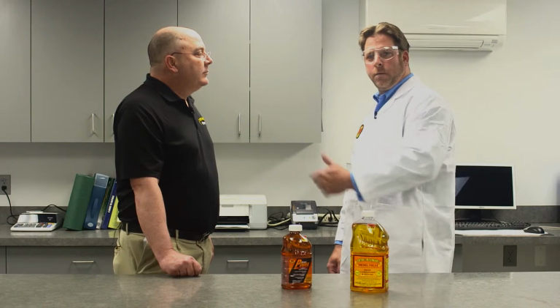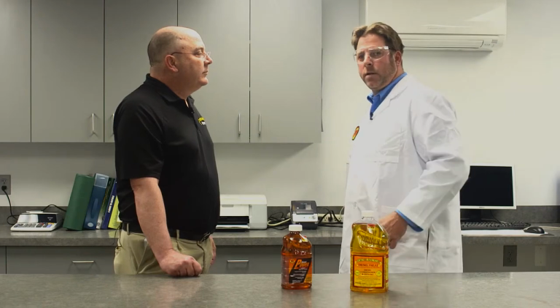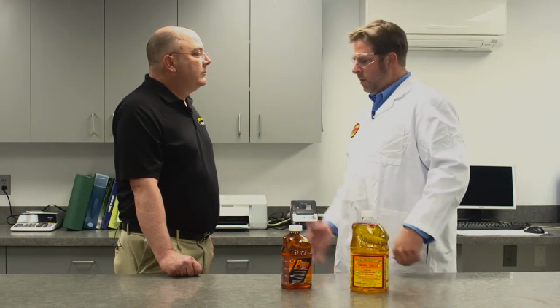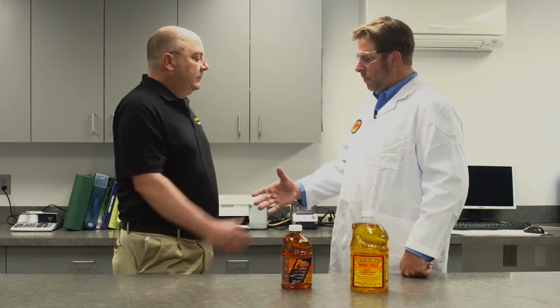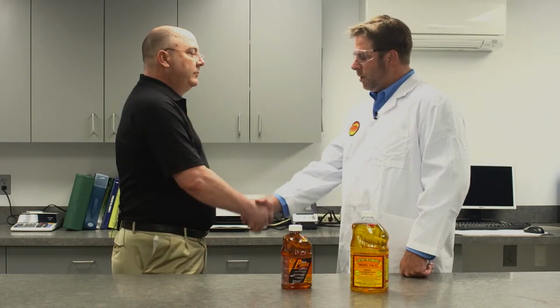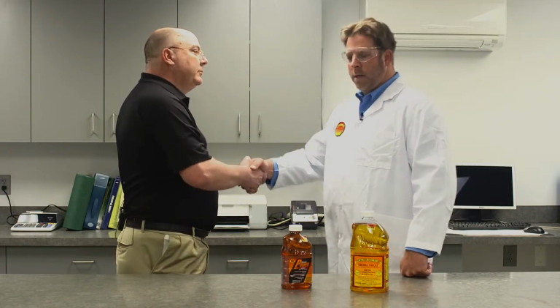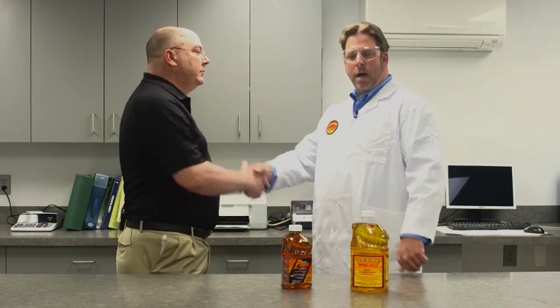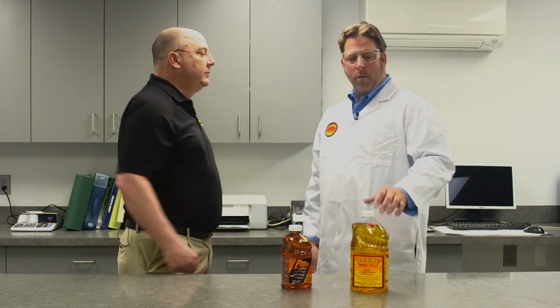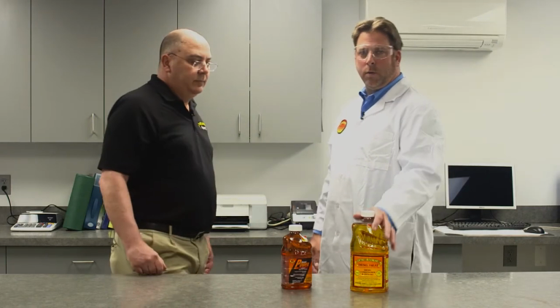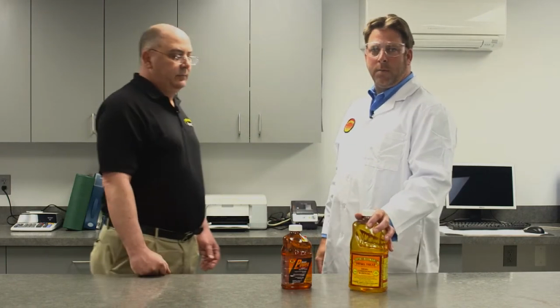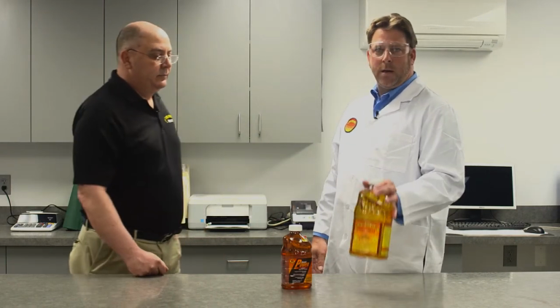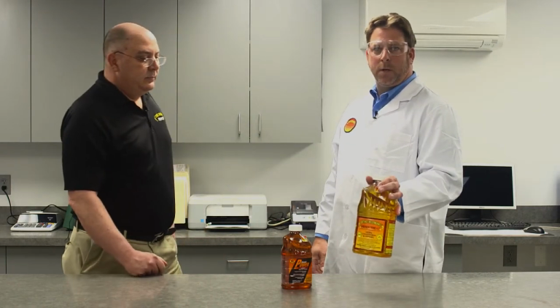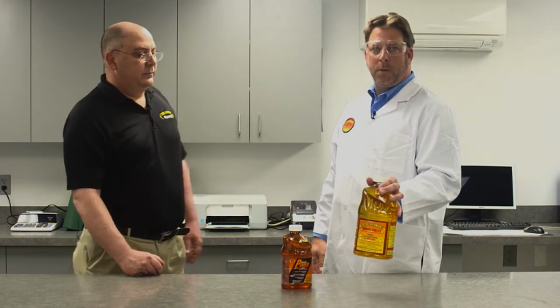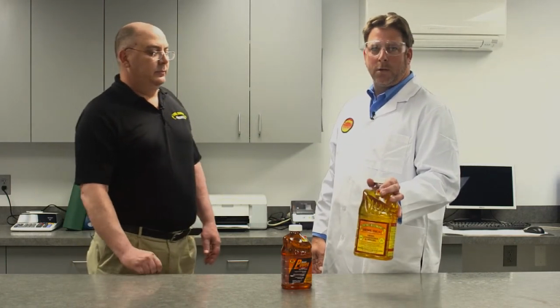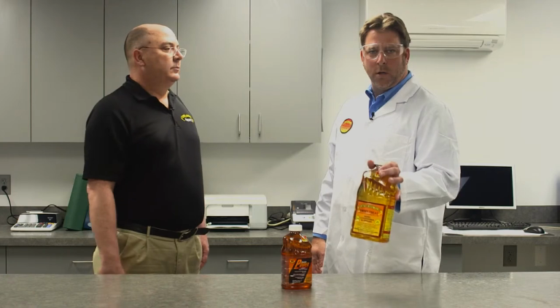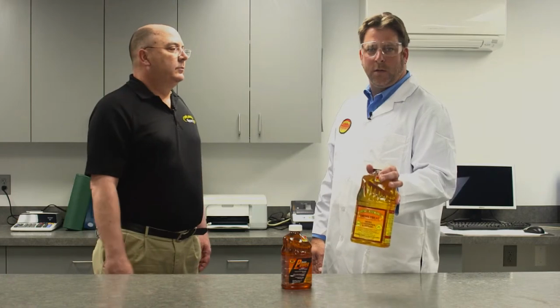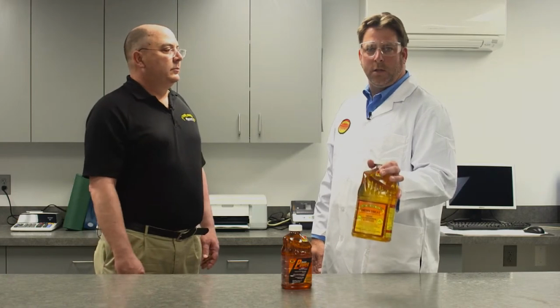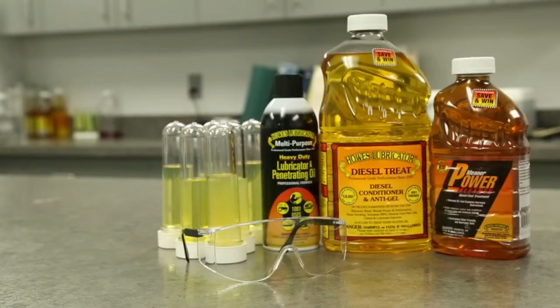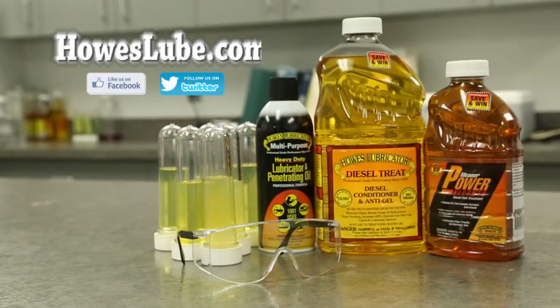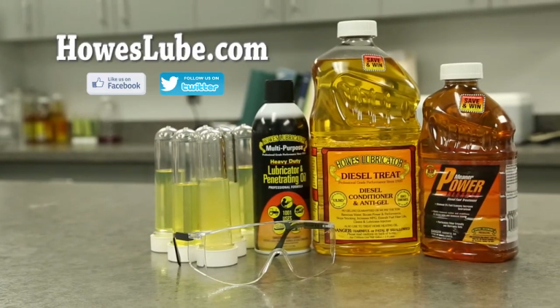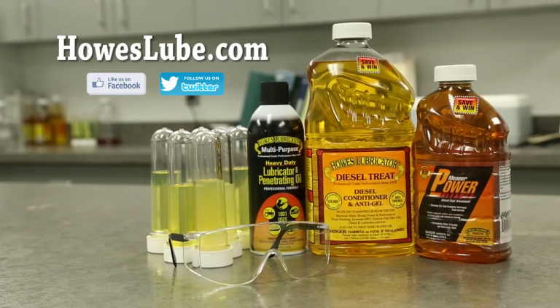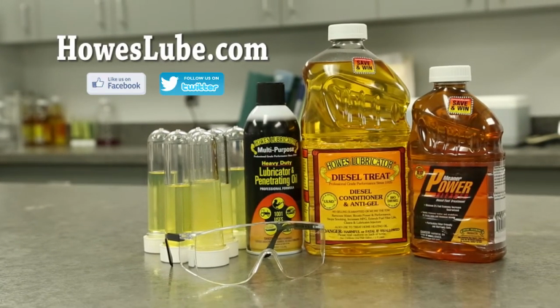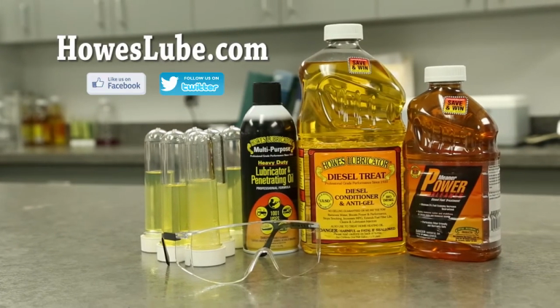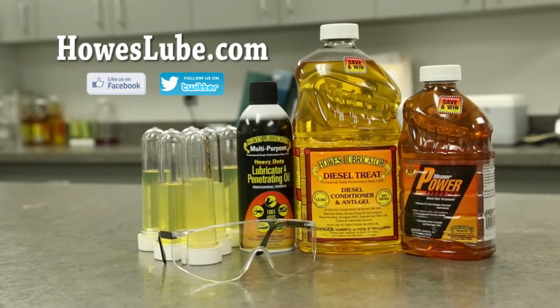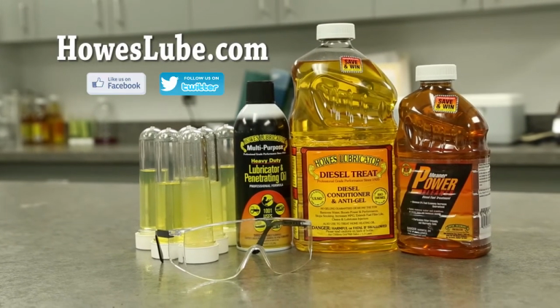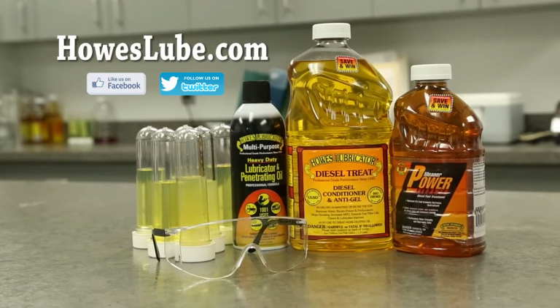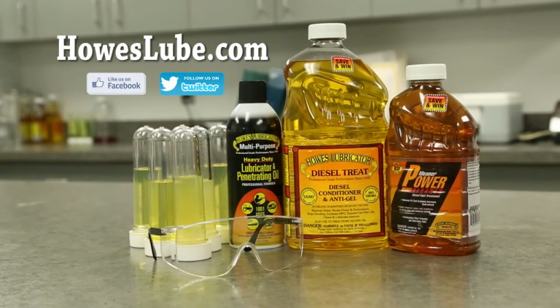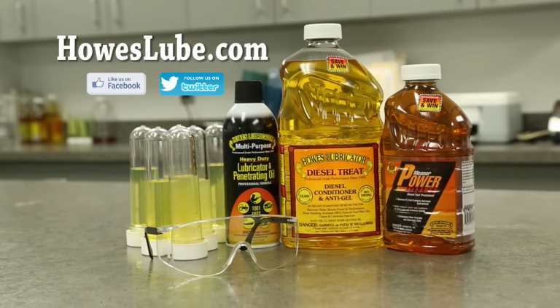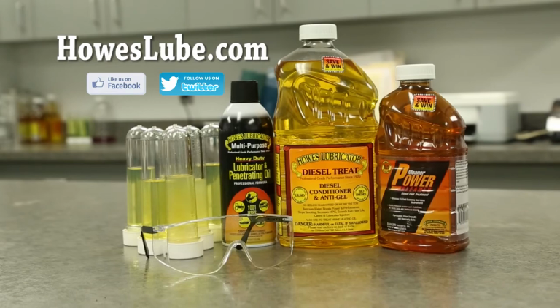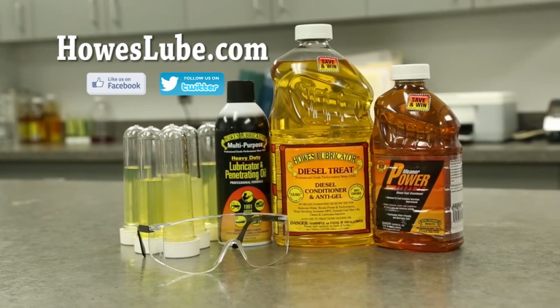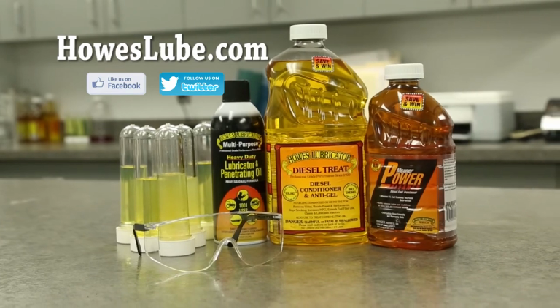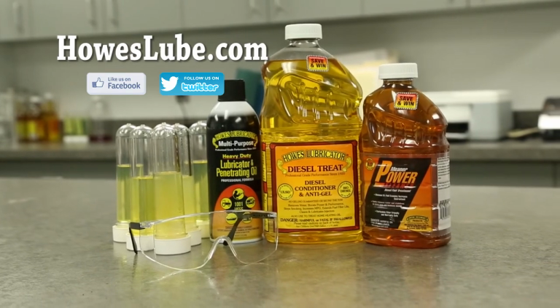Thank you for your take, Steve — we appreciate it. As always, we recommend Howe Zubricator products for your diesel engine. If you want to get these products, go to houzzlub.com and find the closest retailer or distributor near you.